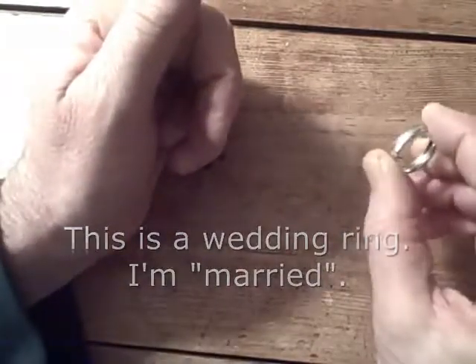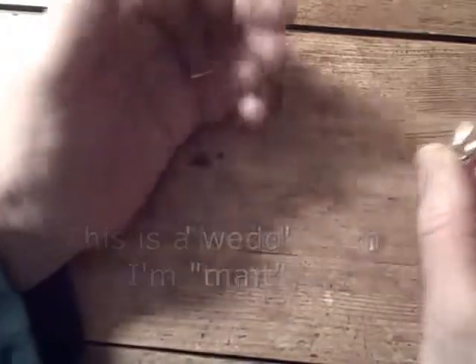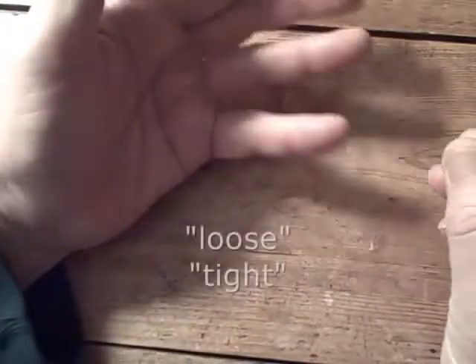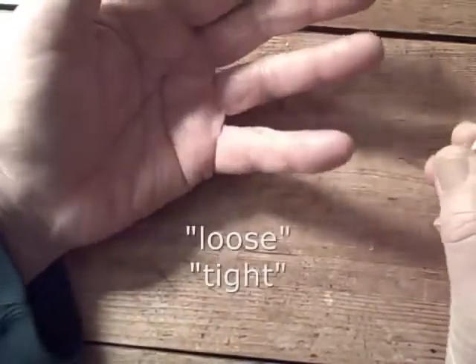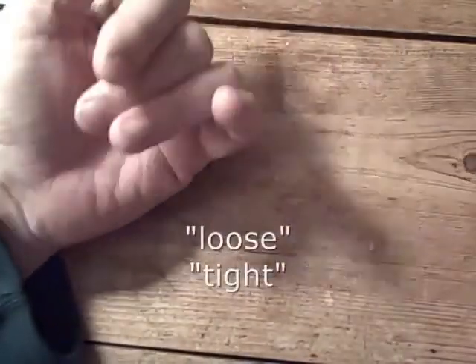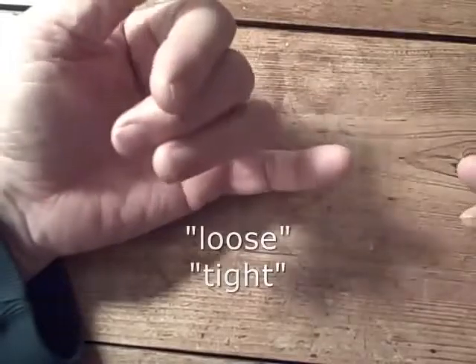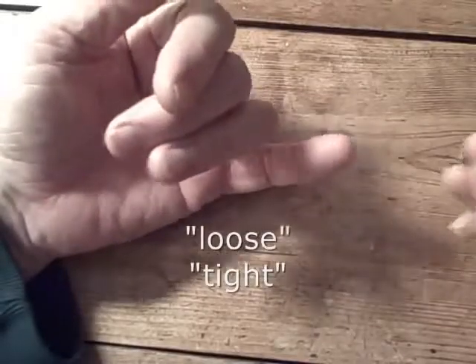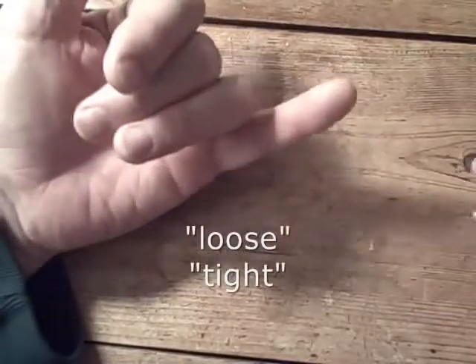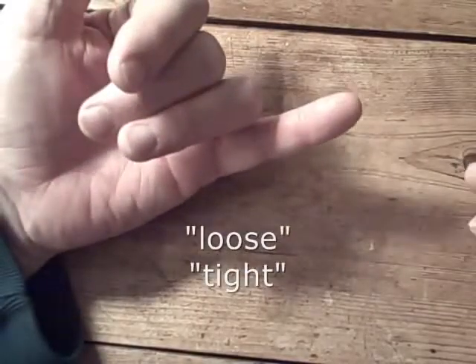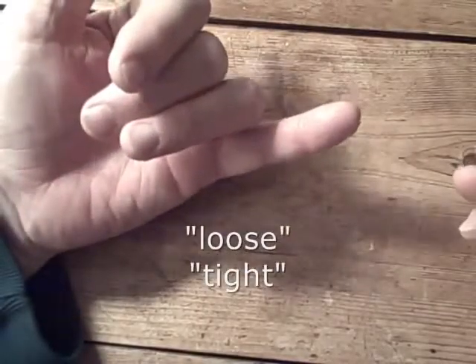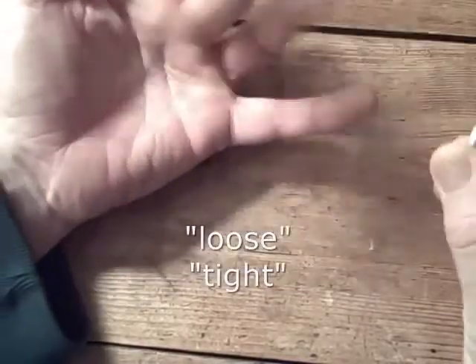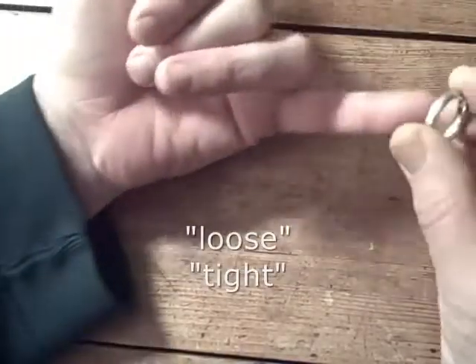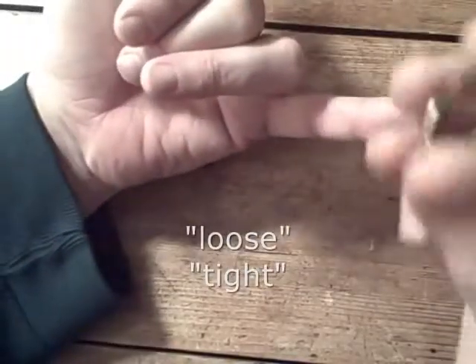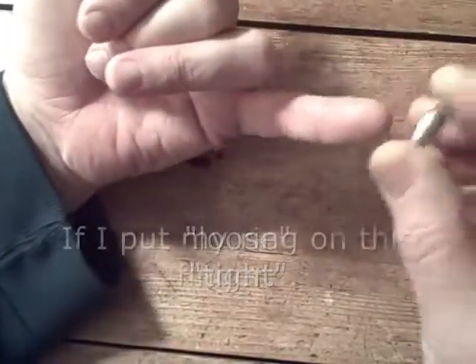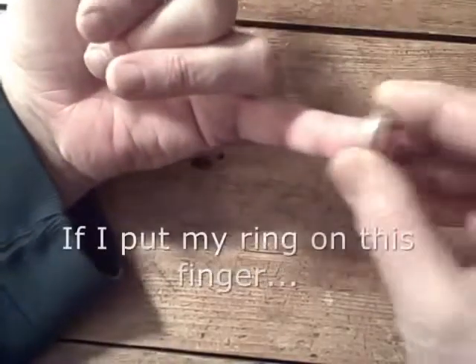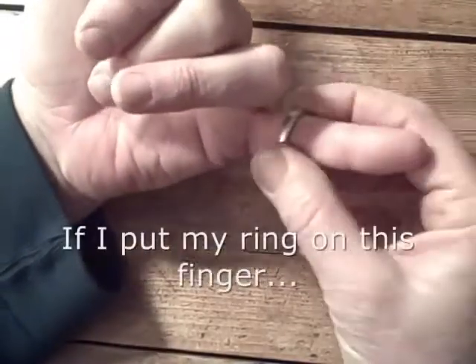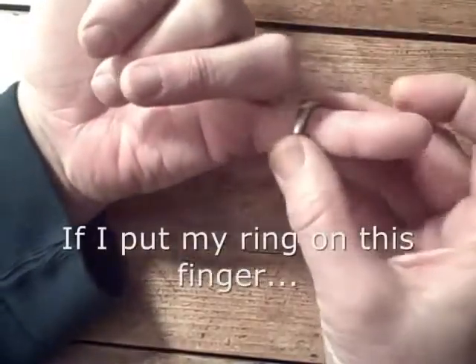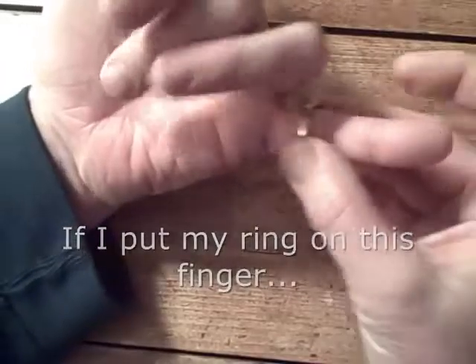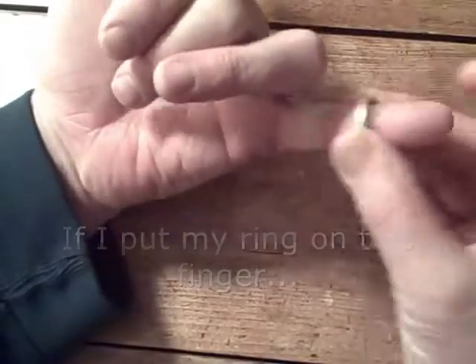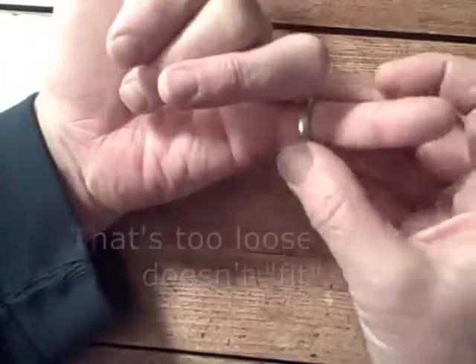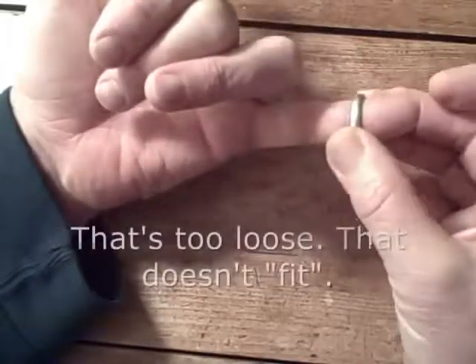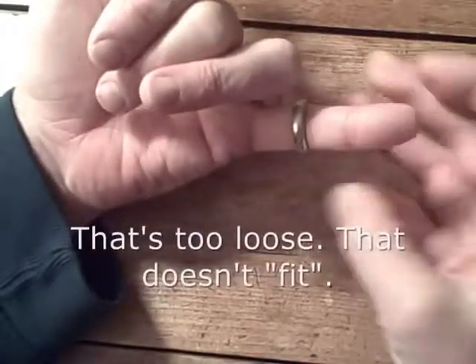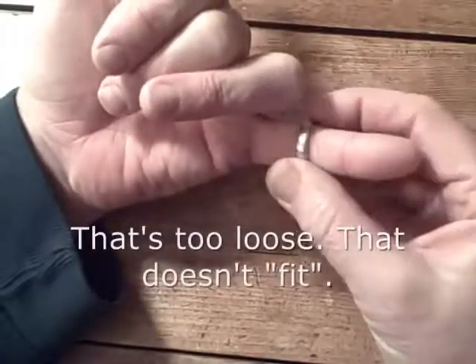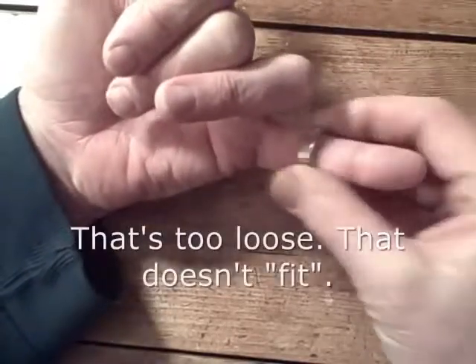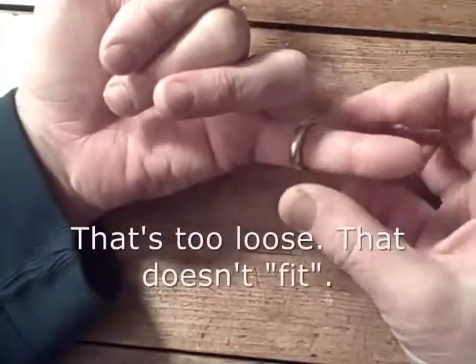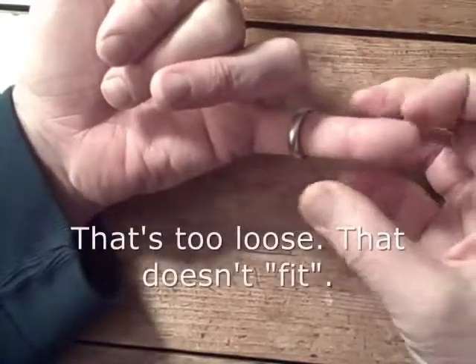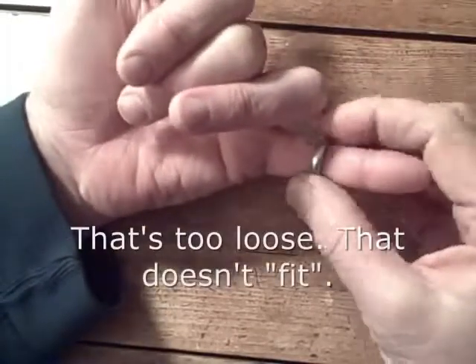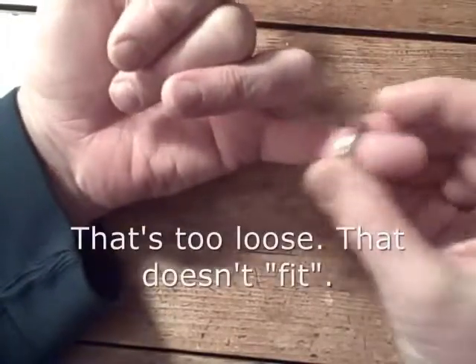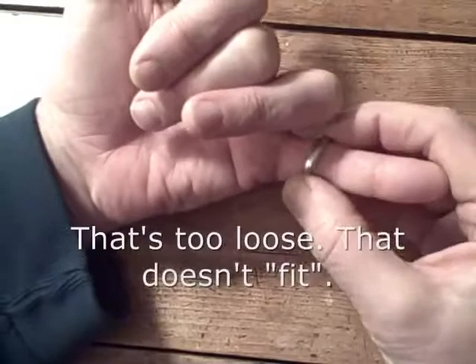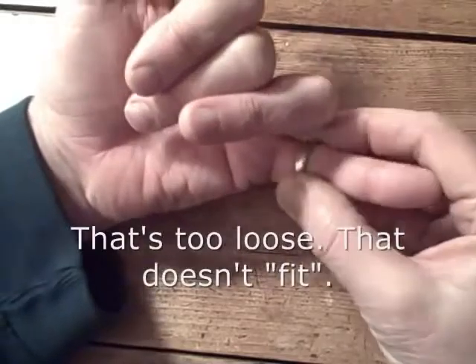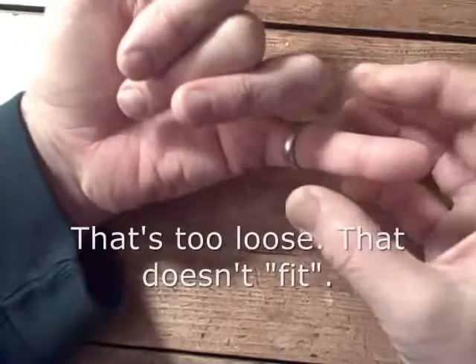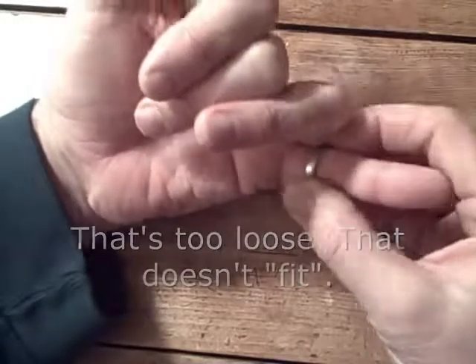The word loose and the word tight are opposites. If I put my ring on this finger, that's too loose. That doesn't fit. It's too loose.